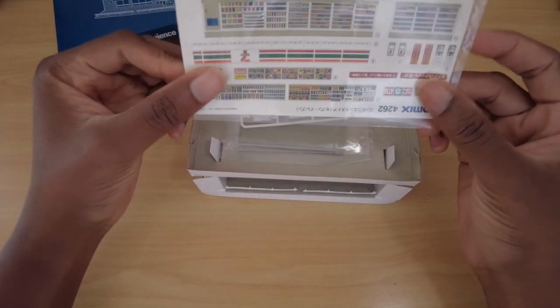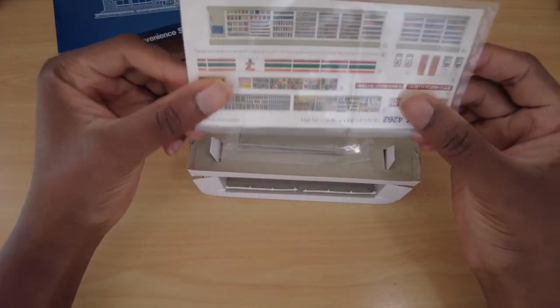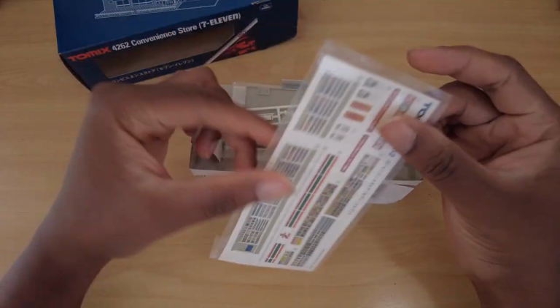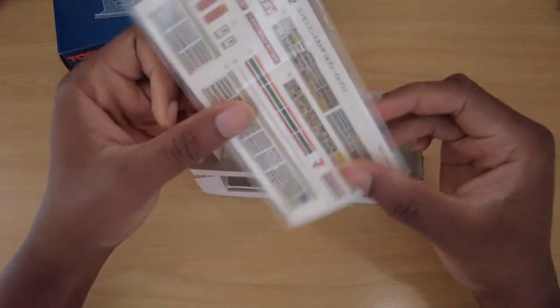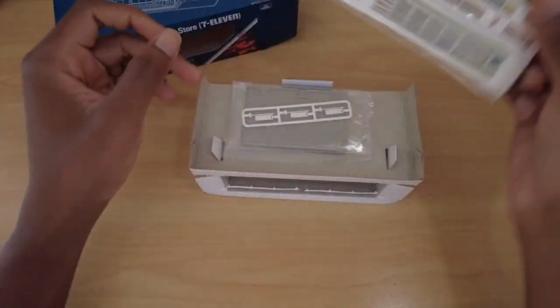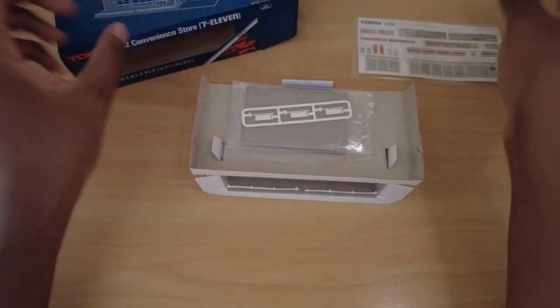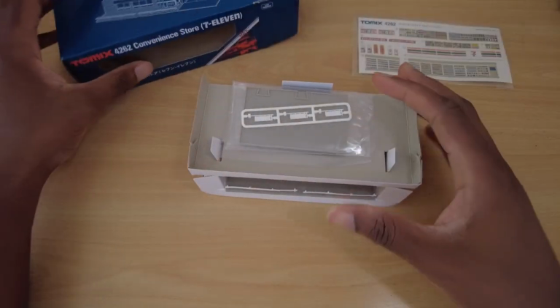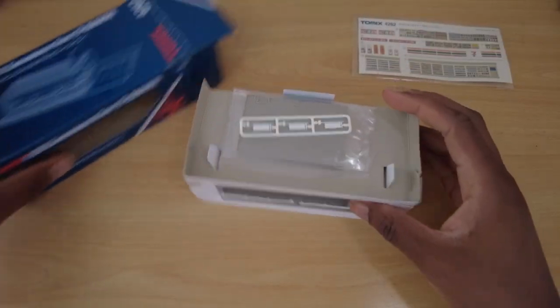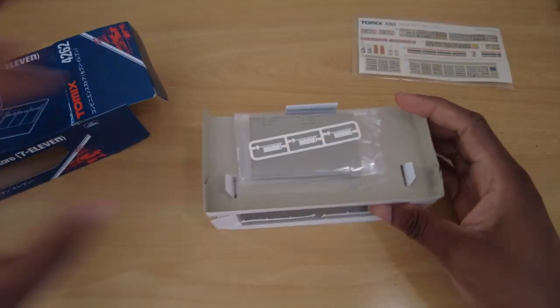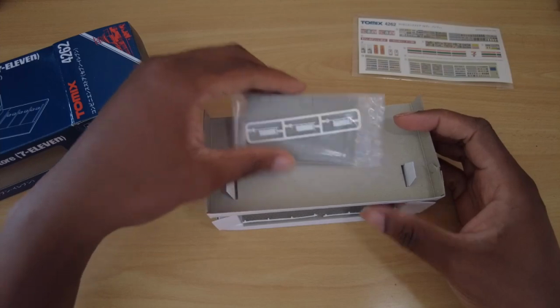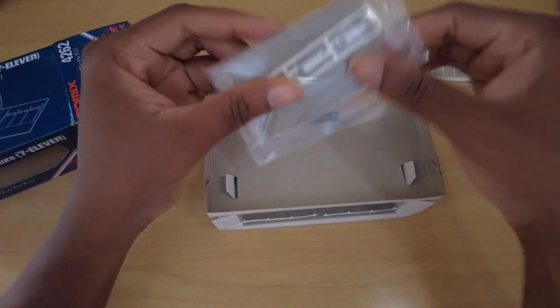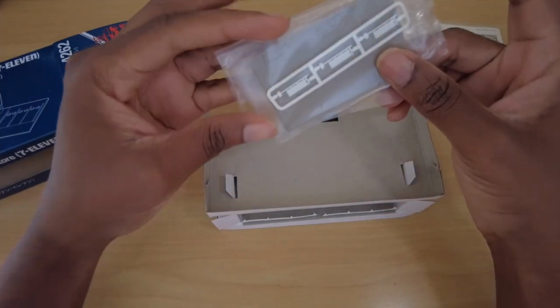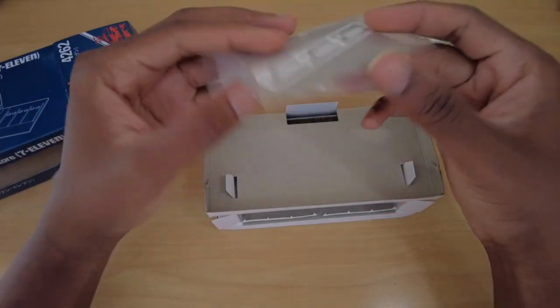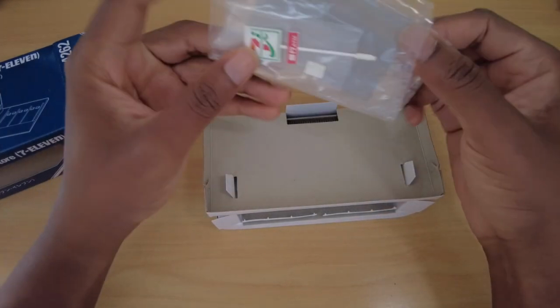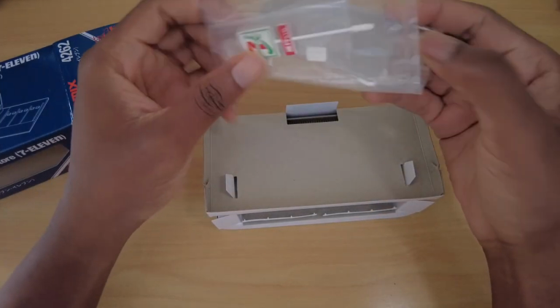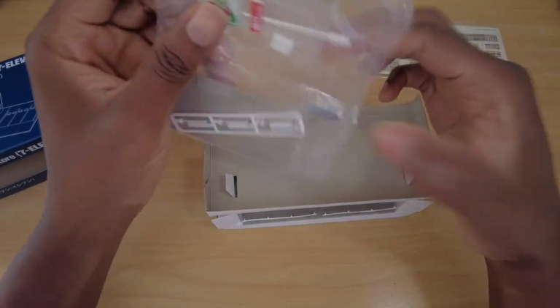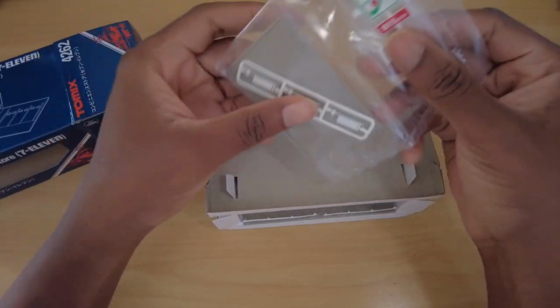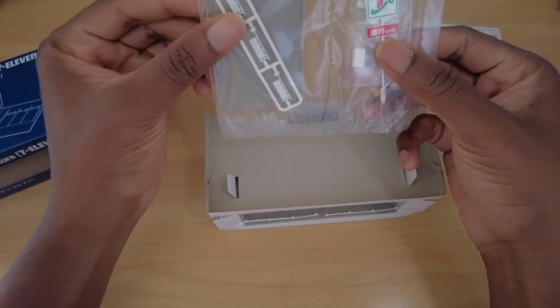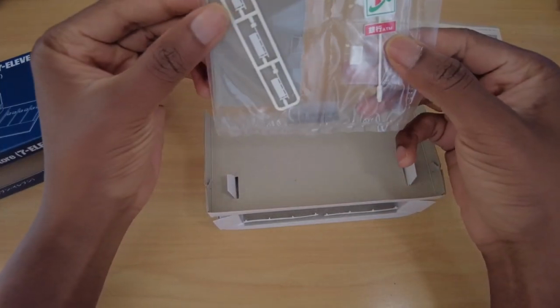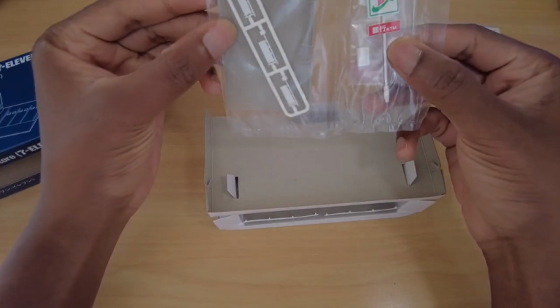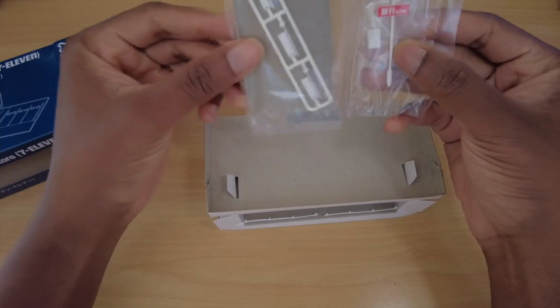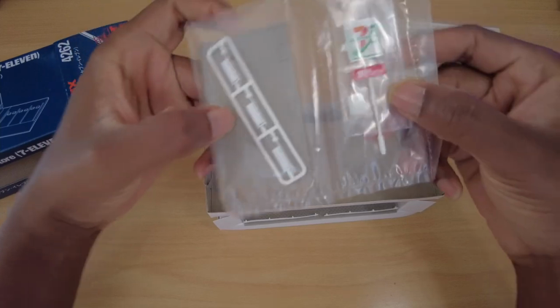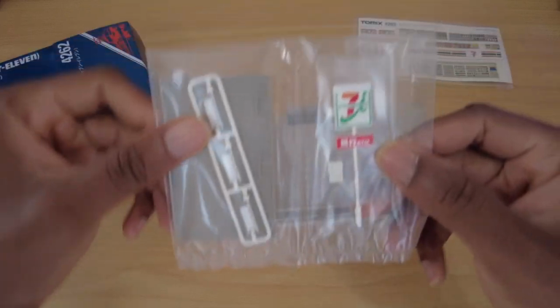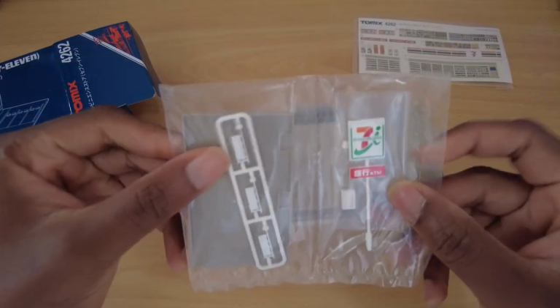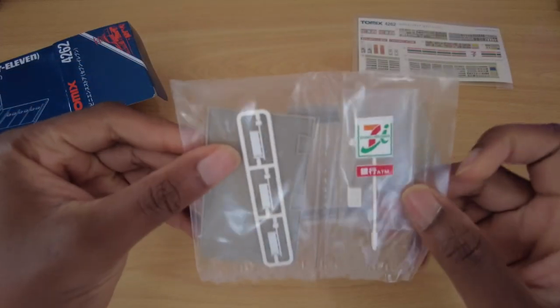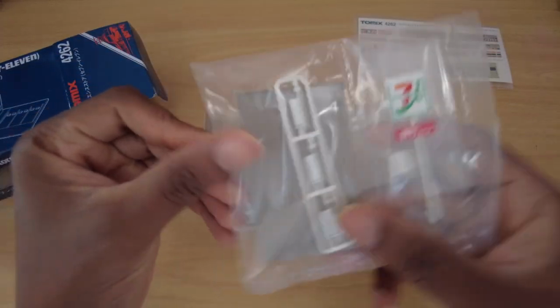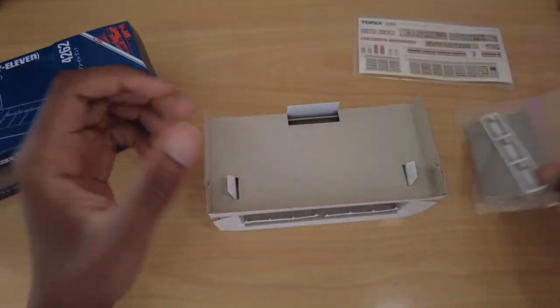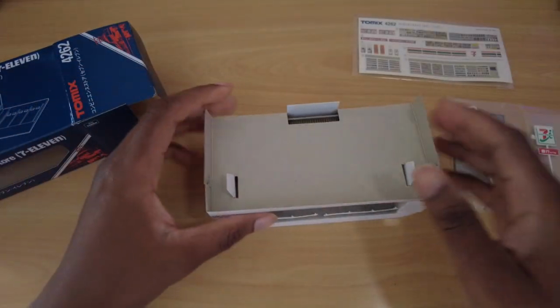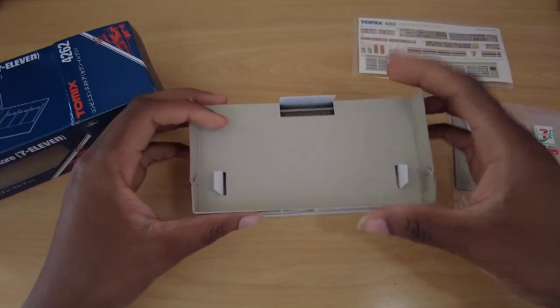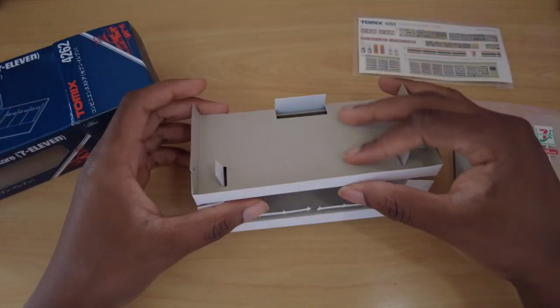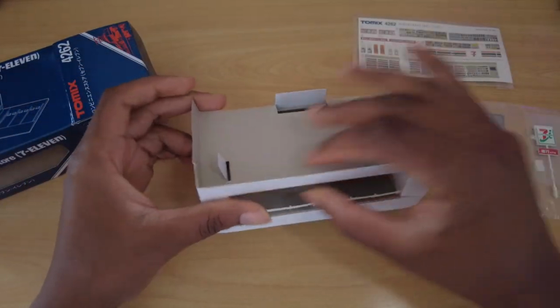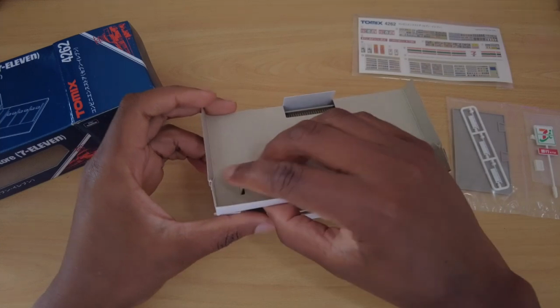After building my first diorama and getting addicted to train modeling, the next logical step would be acquiring buildings. This 1:150 scale 7-Eleven convenience store is me dipping my toe into that hobby.